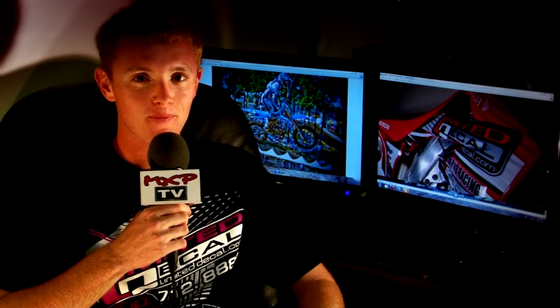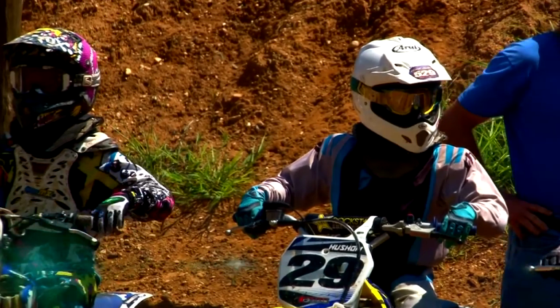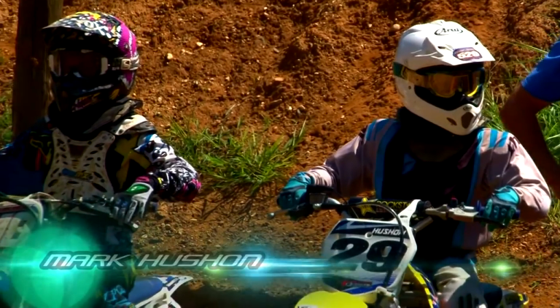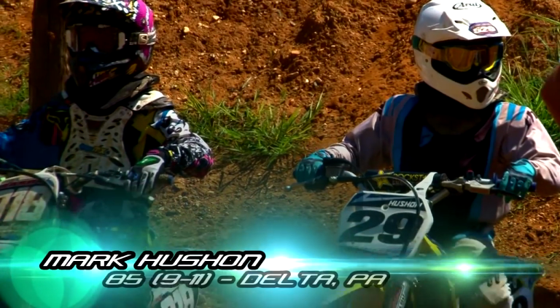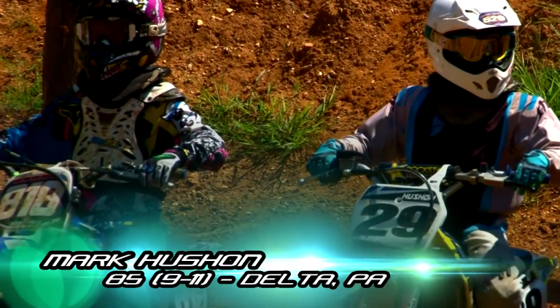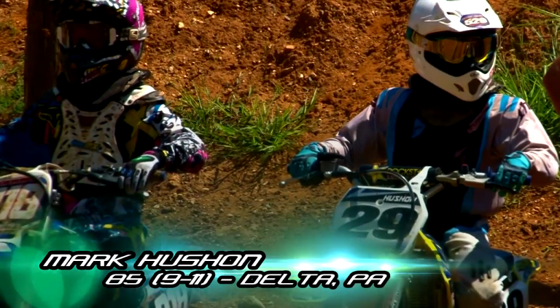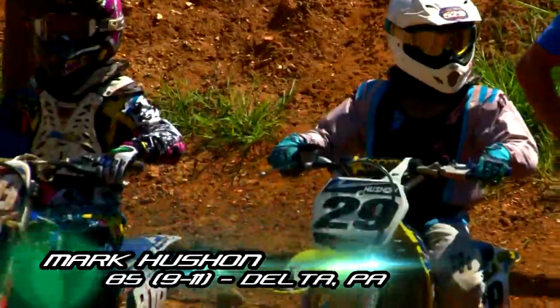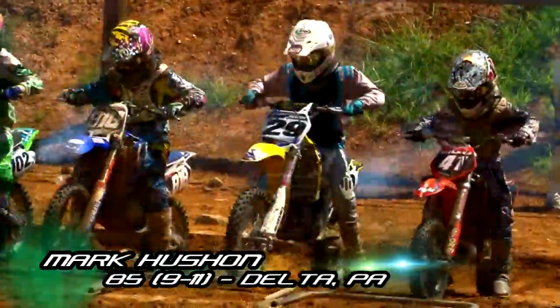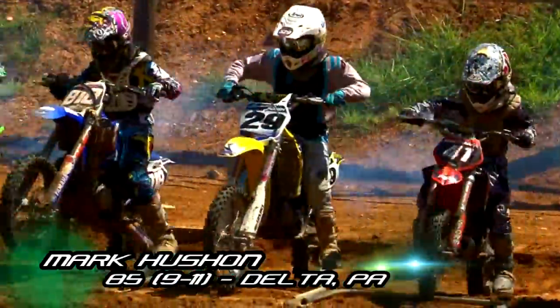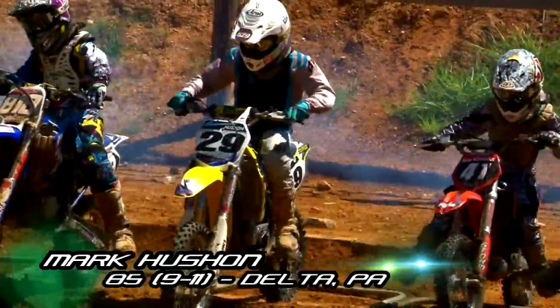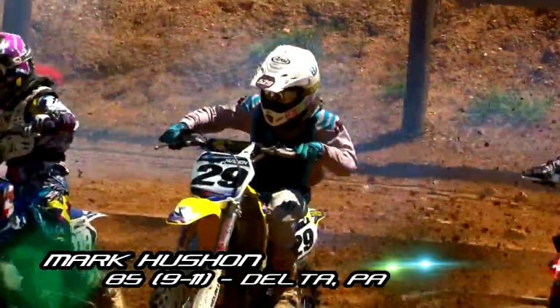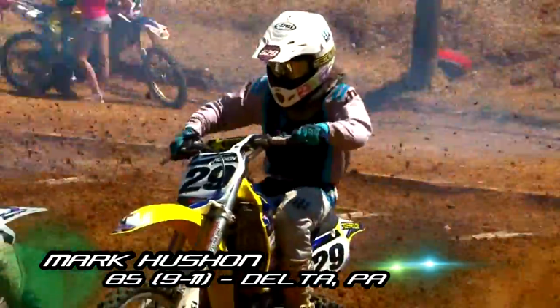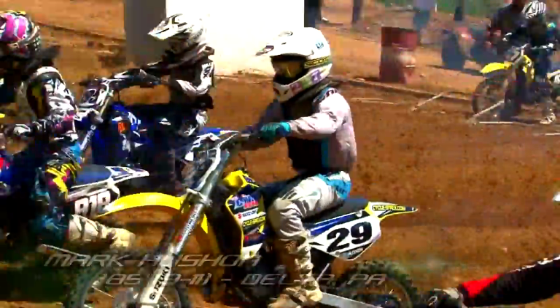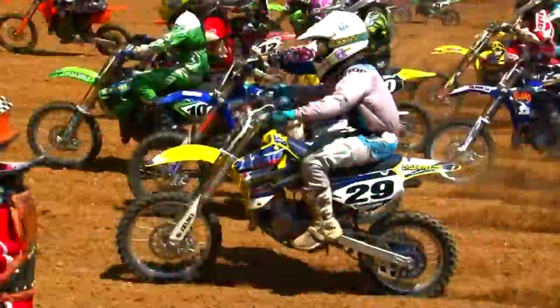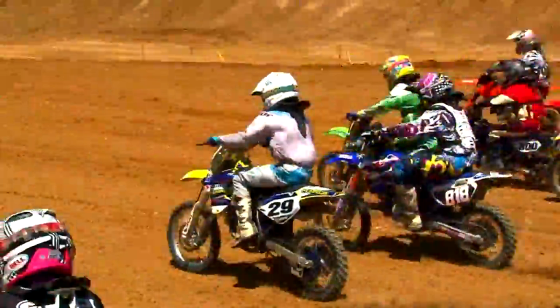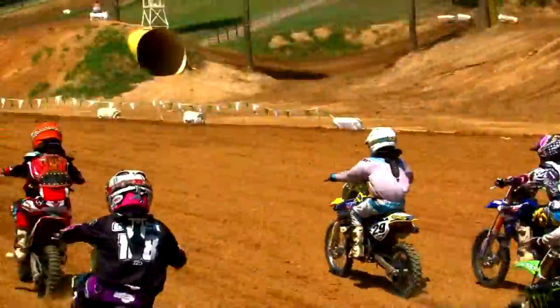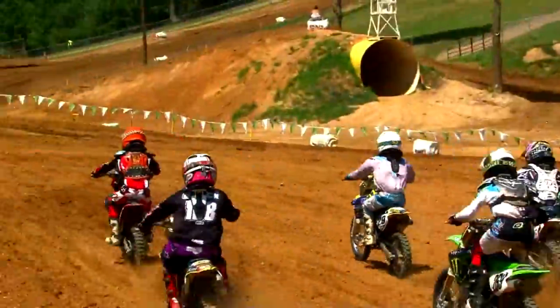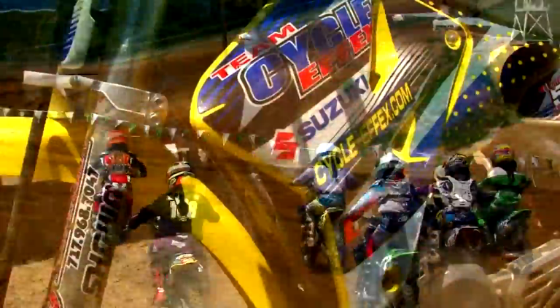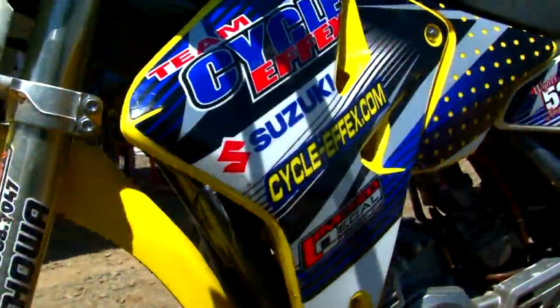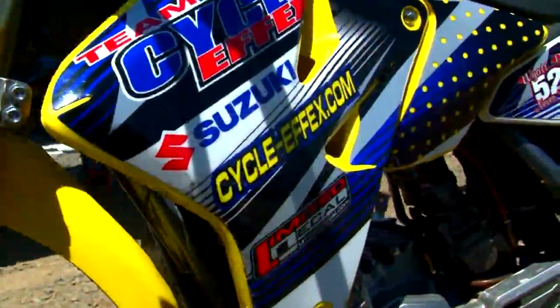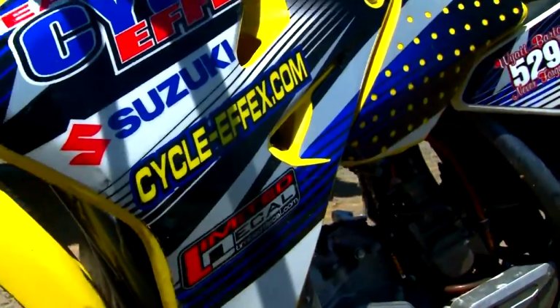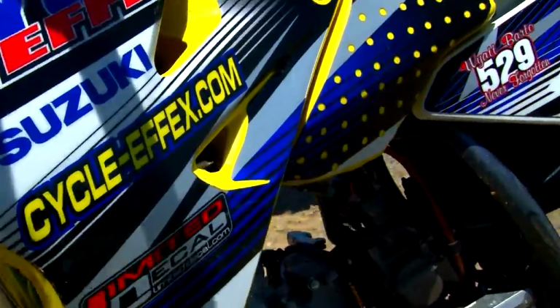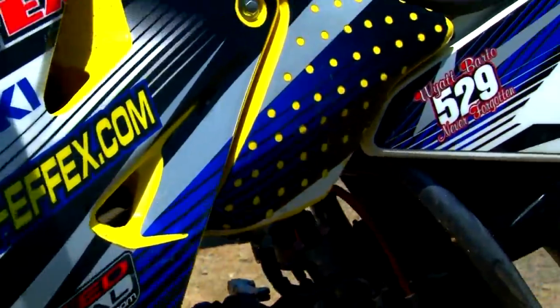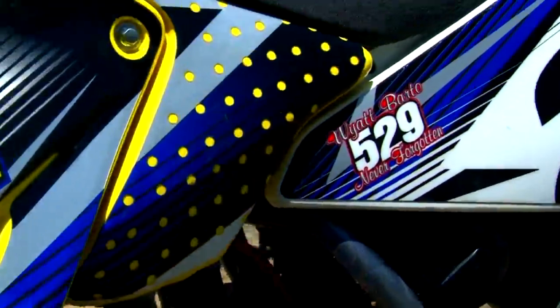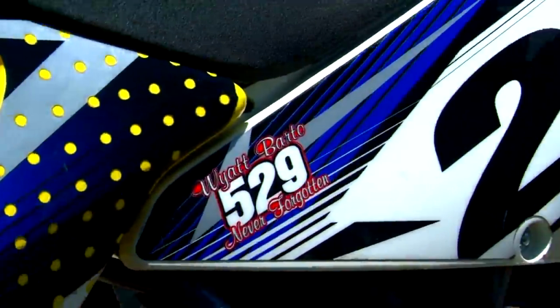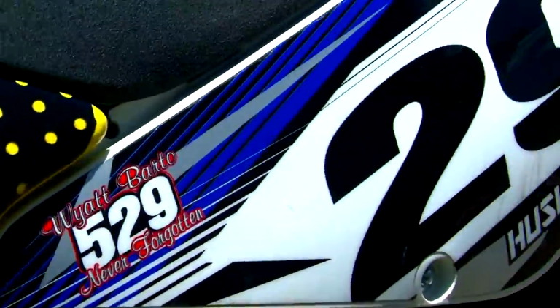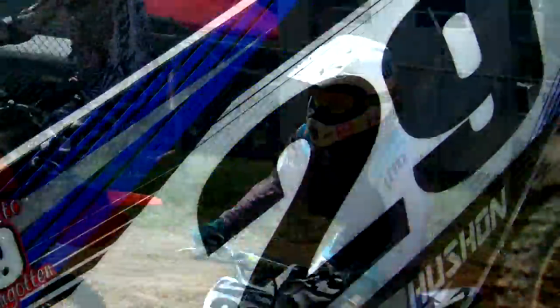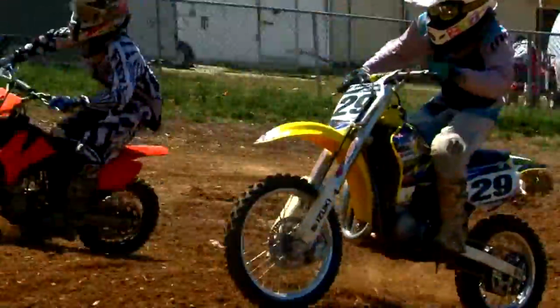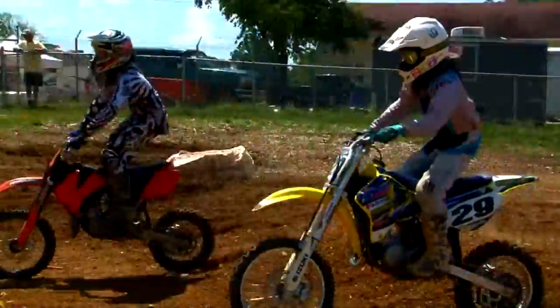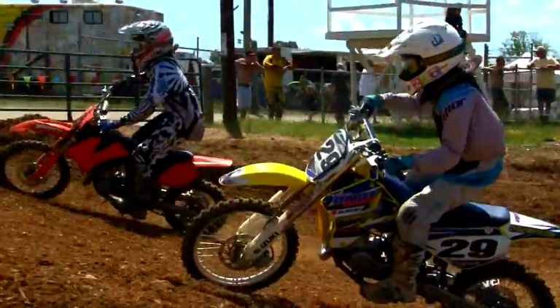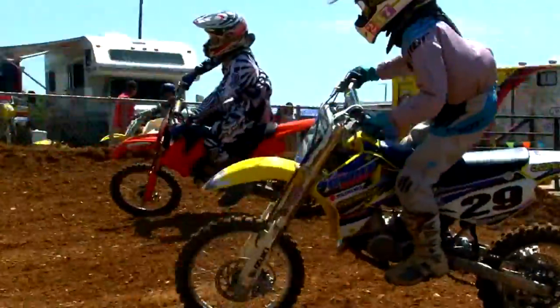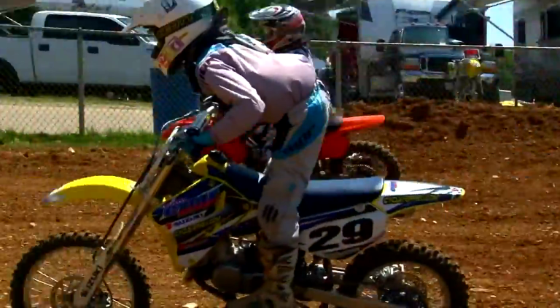My name is Mark Hoshan. My son is Mark Hoshan Jr., number 29. We got the graphics through CycleFX through Todd Hoffman. I recommend them to anybody that's looking for some graphics to run.